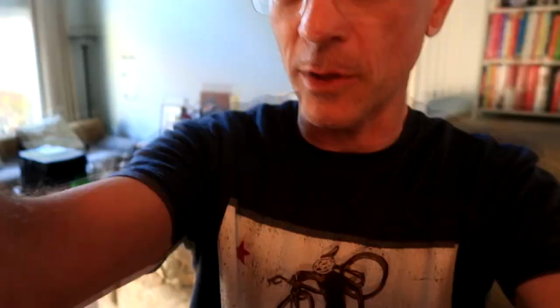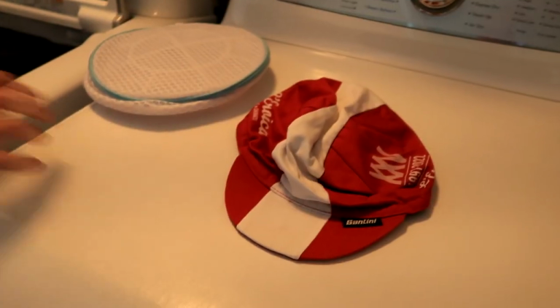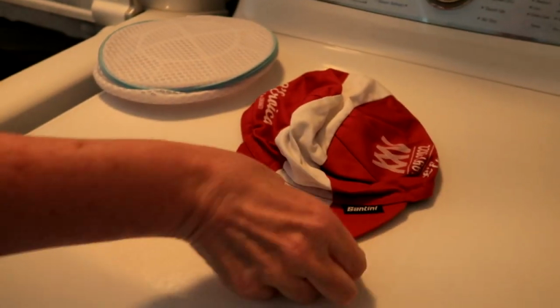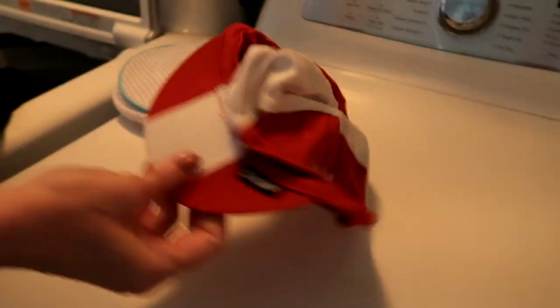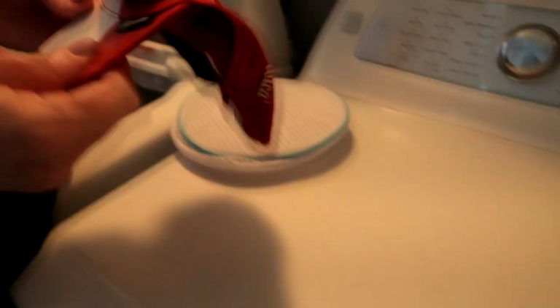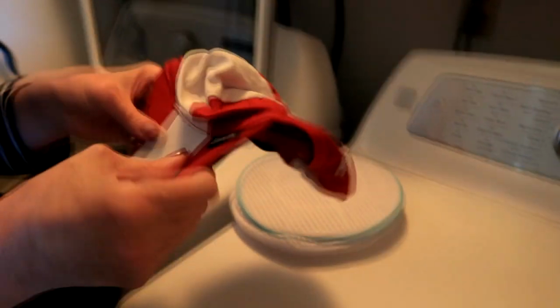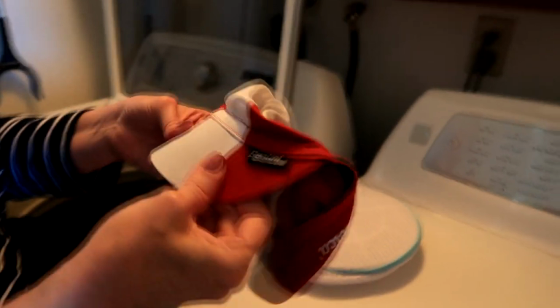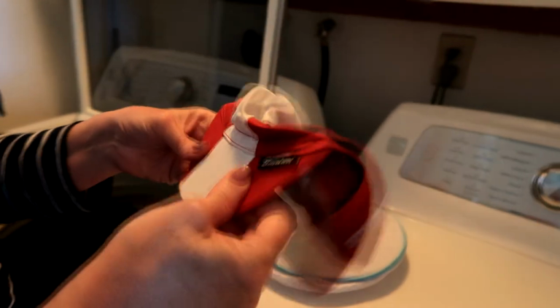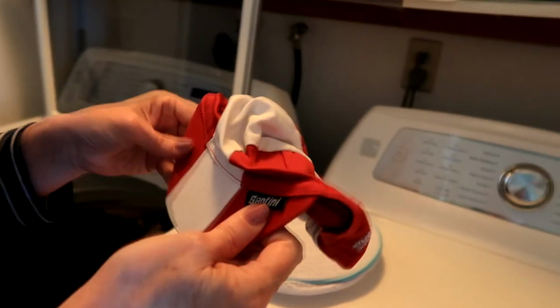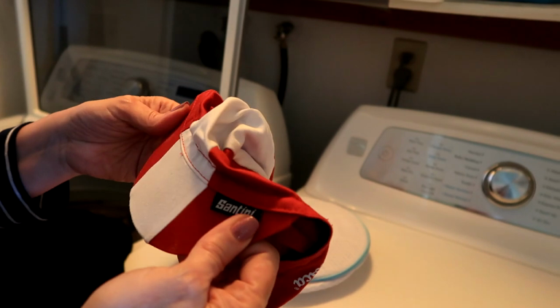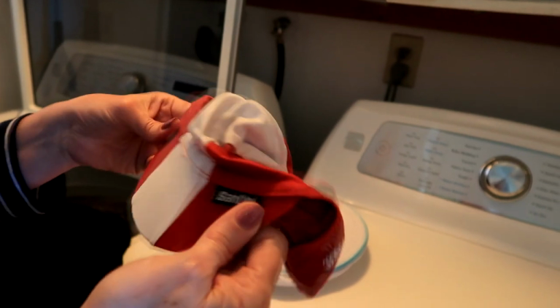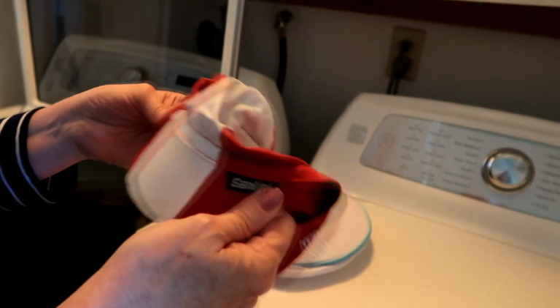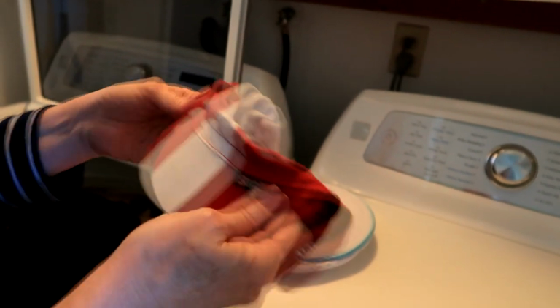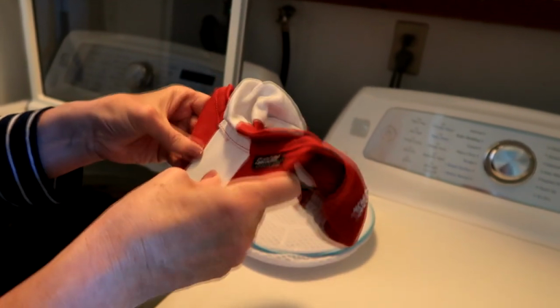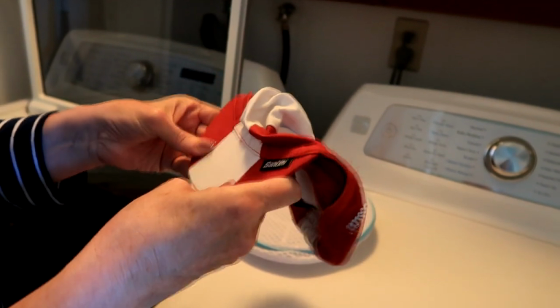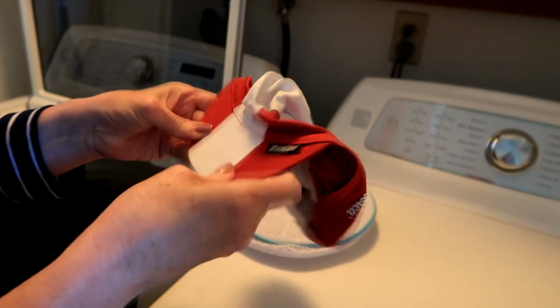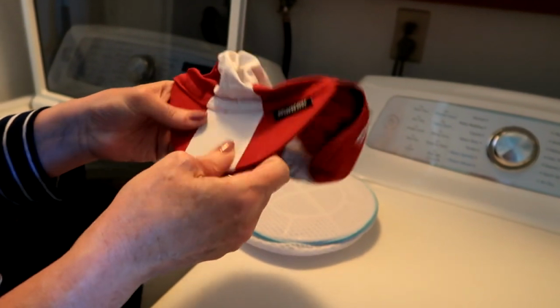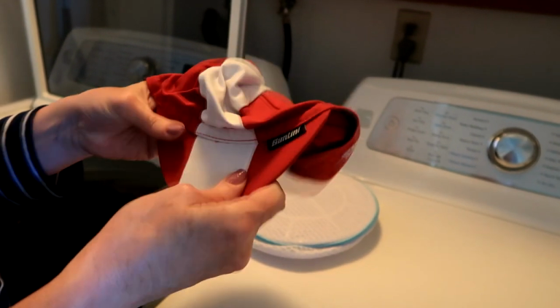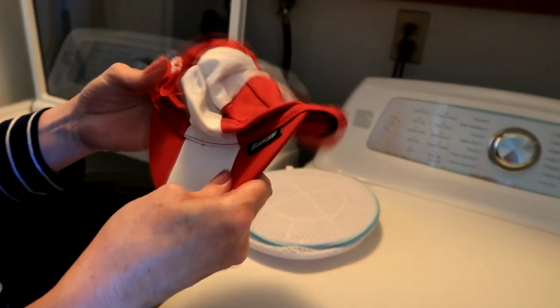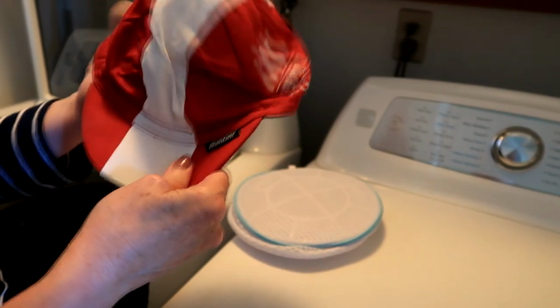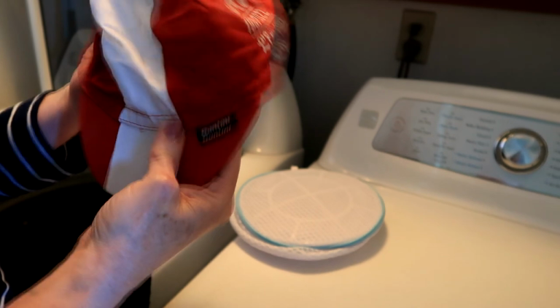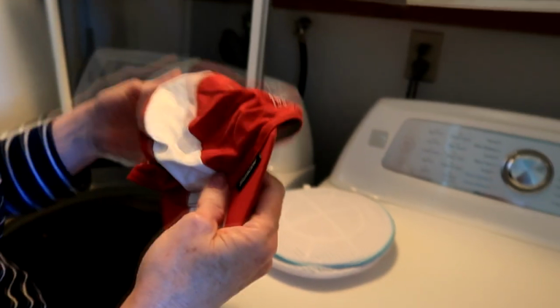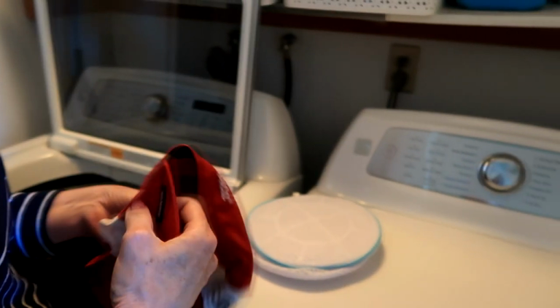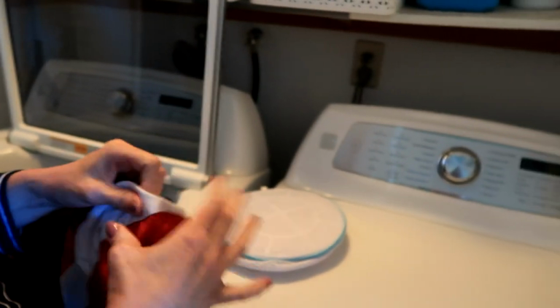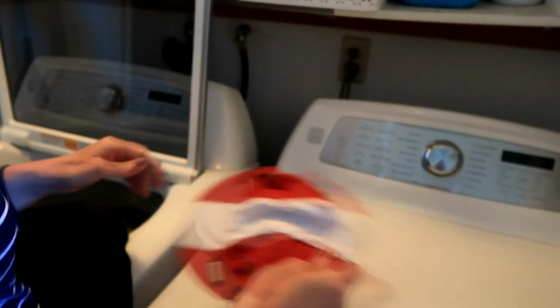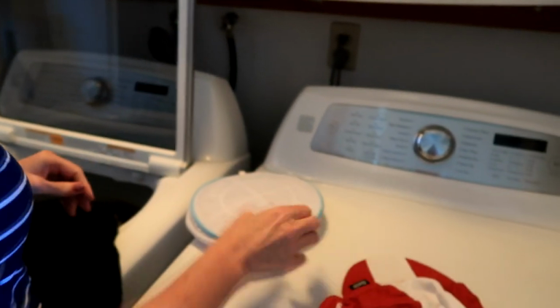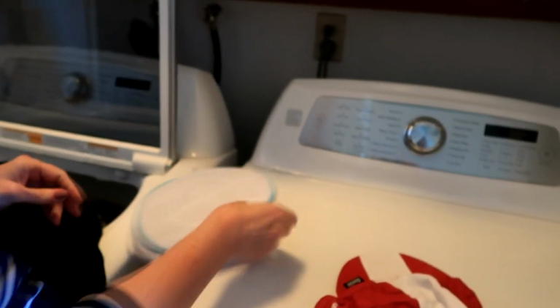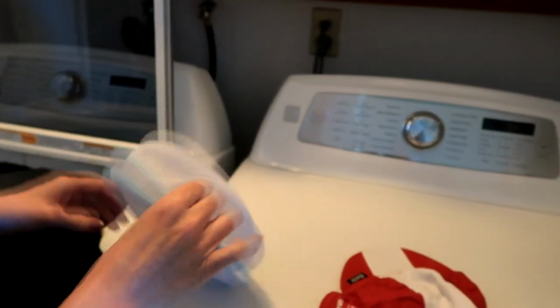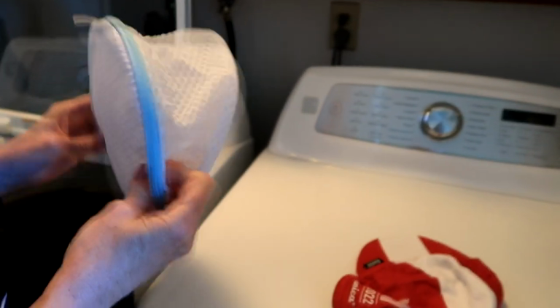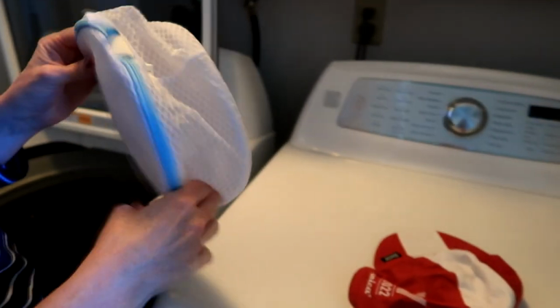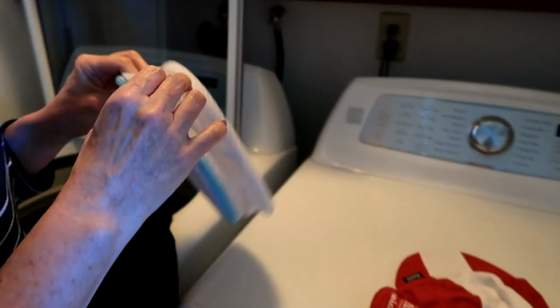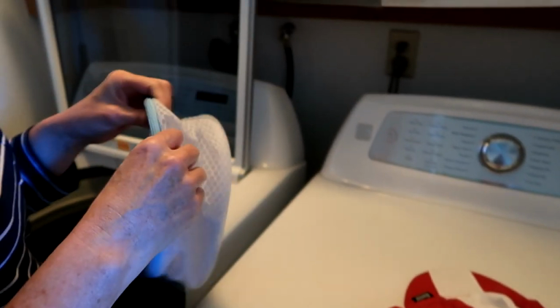These cycling caps have a very flimsy — usually plastic — brim, and you don't want it to bend in the wash and get all mashed up. So what do I do? Do you want to know? Yeah, I do want to know — tell us!